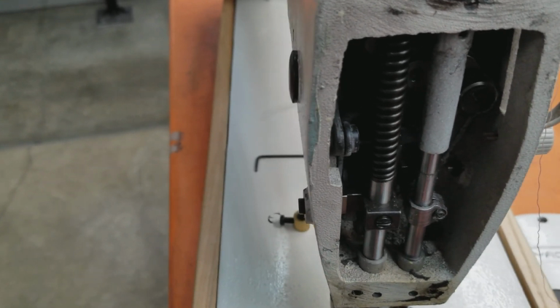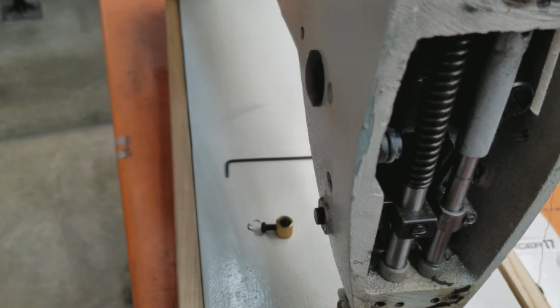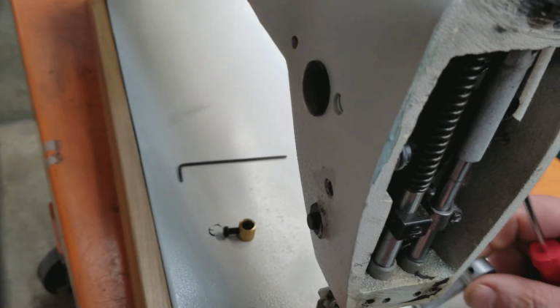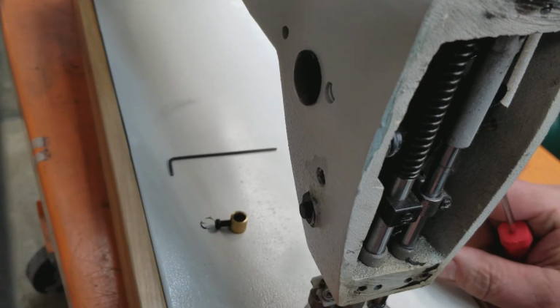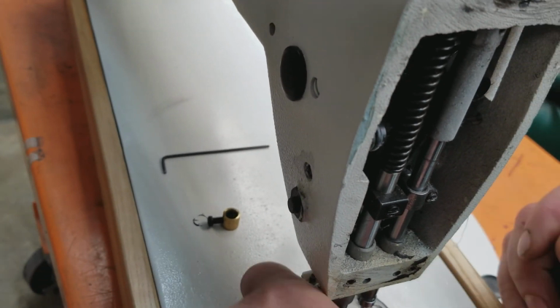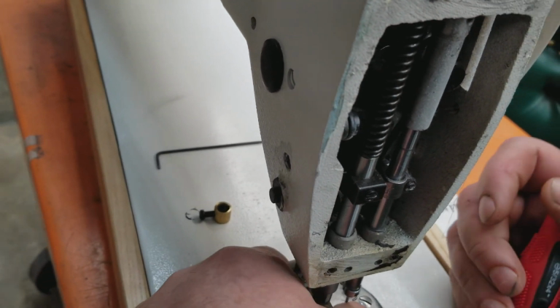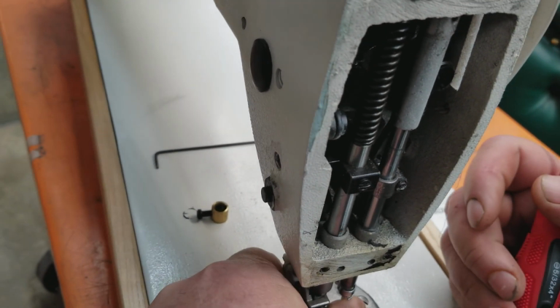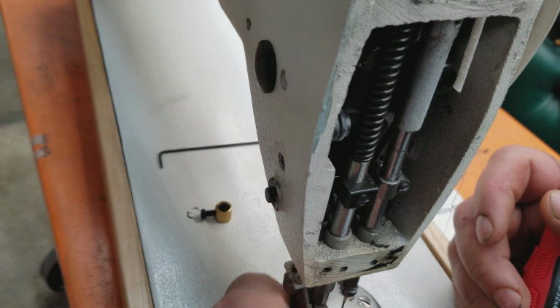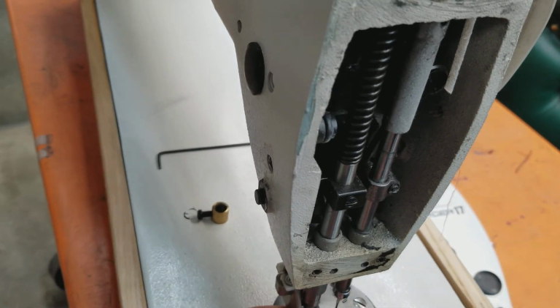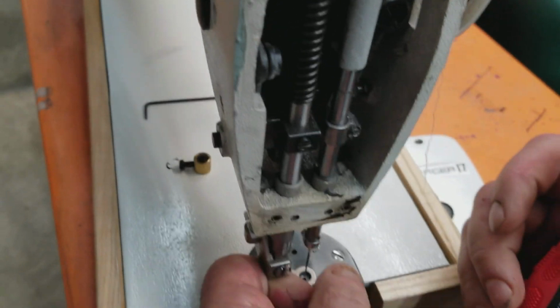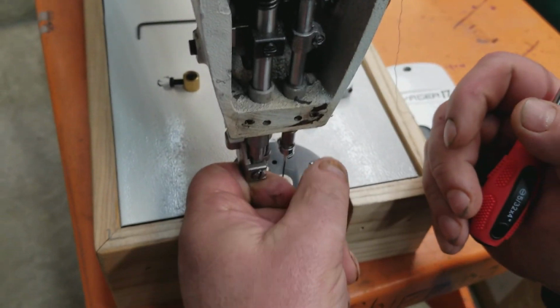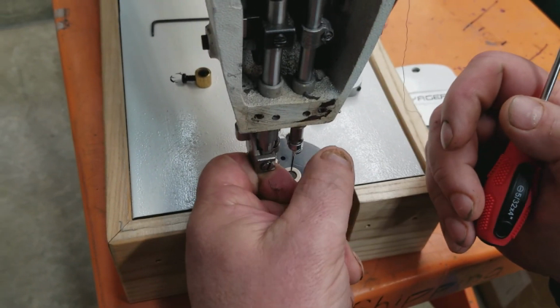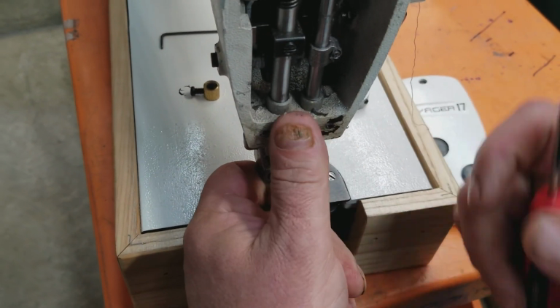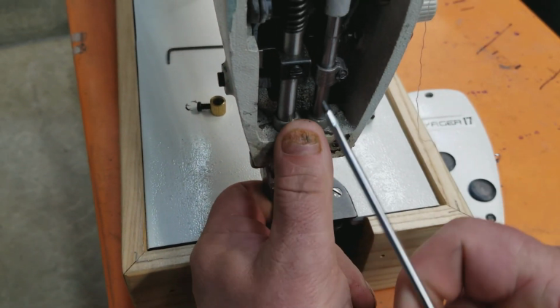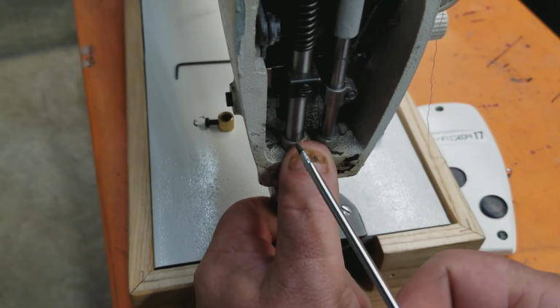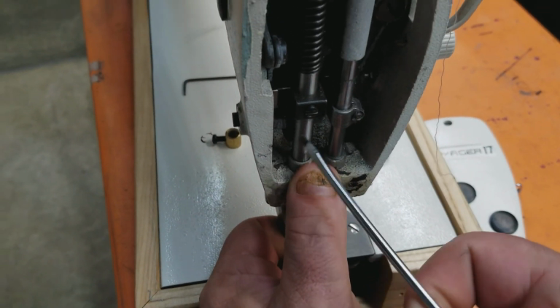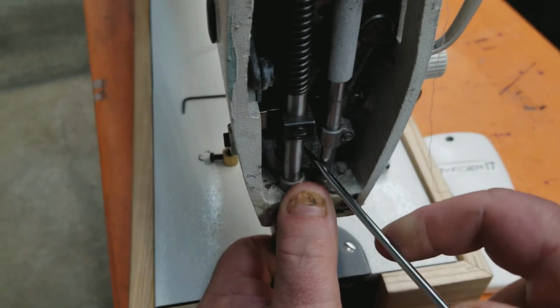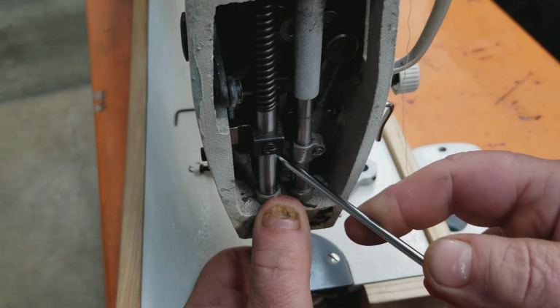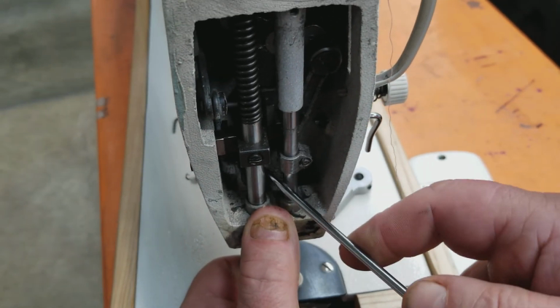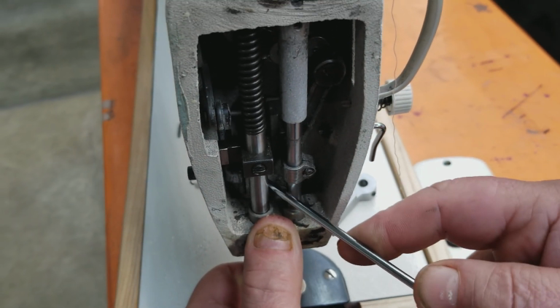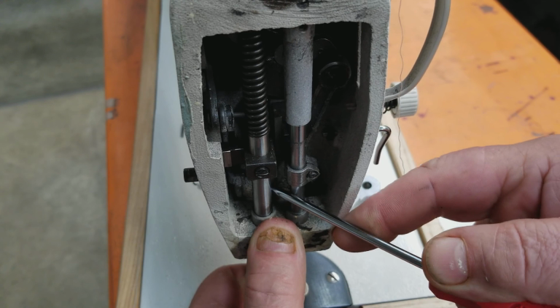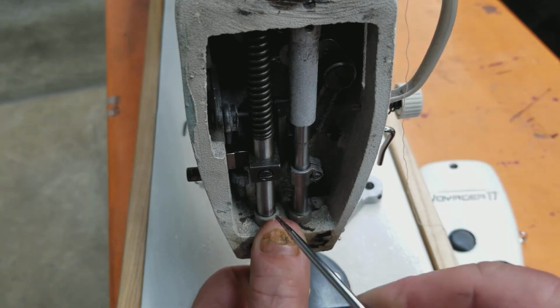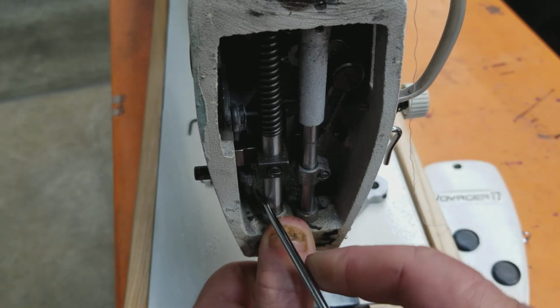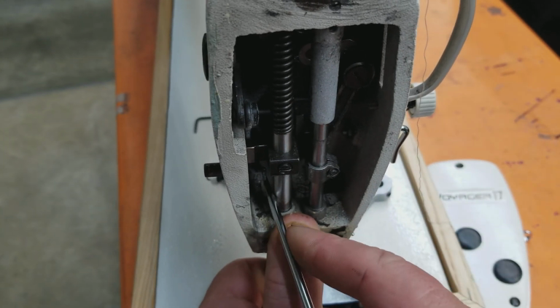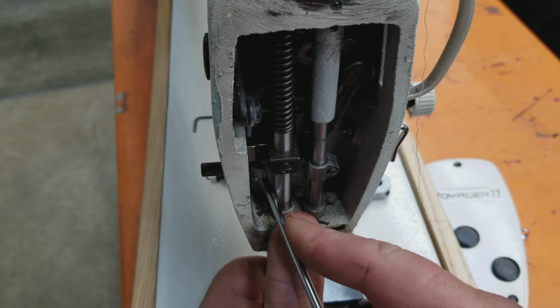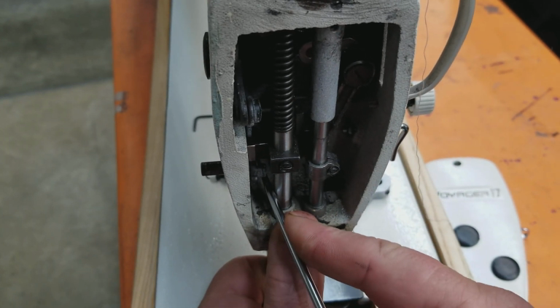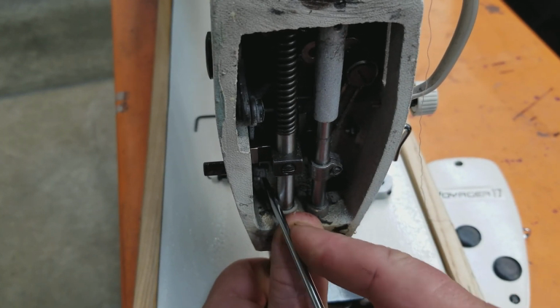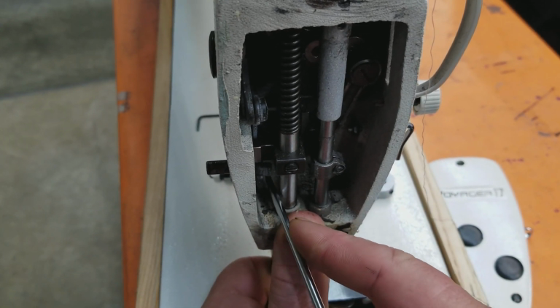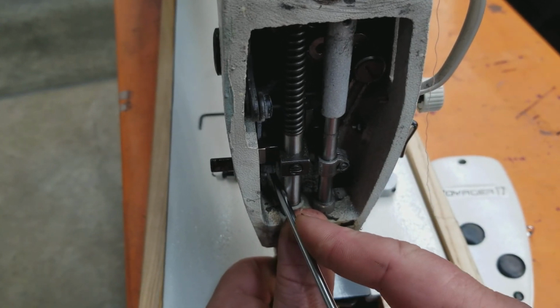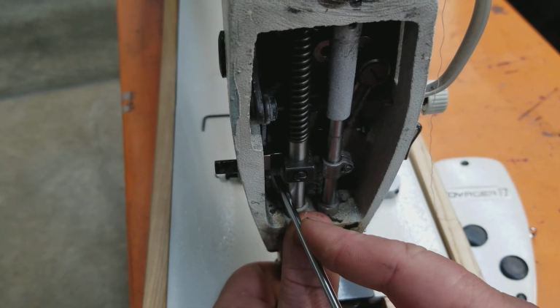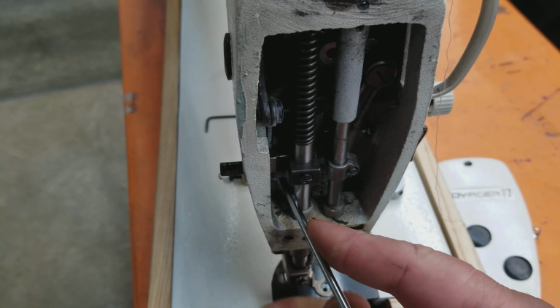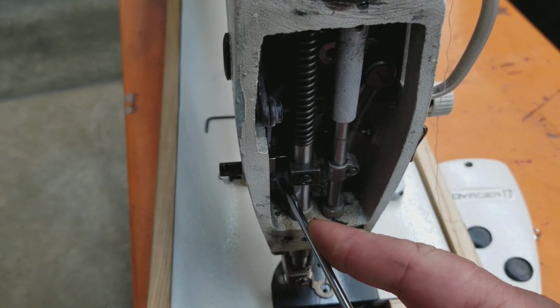The way to get it back out is to lift up hard on the presser foot shaft and push that lever back to the outside of the body and hold it there.